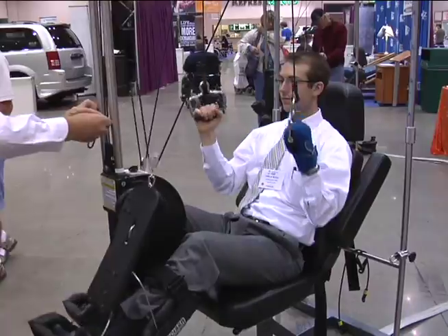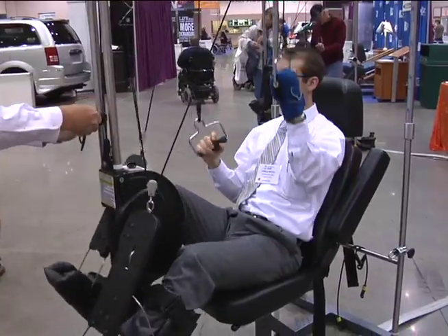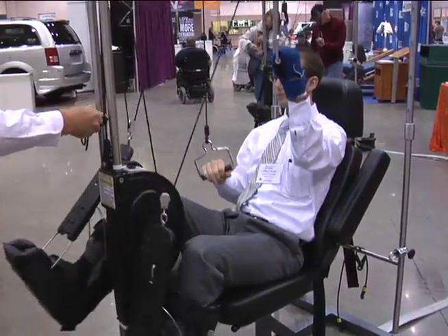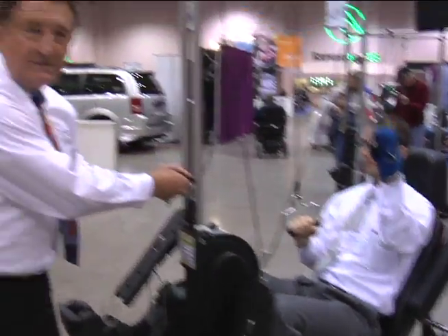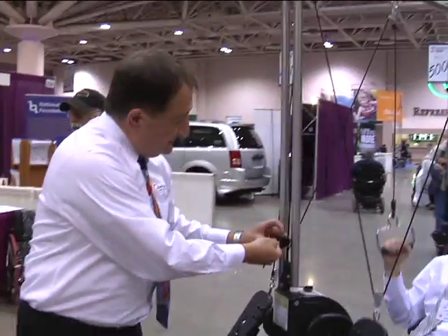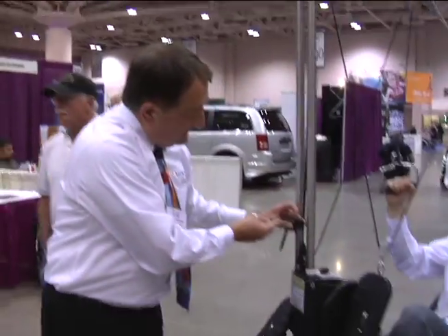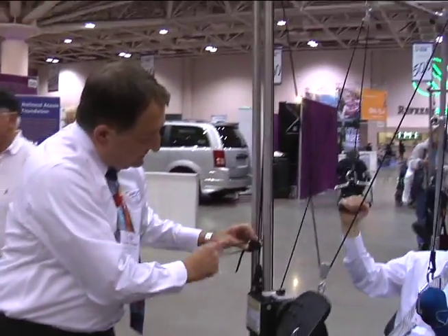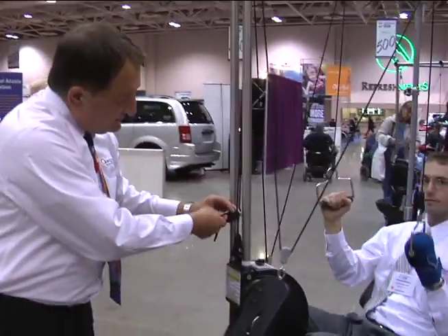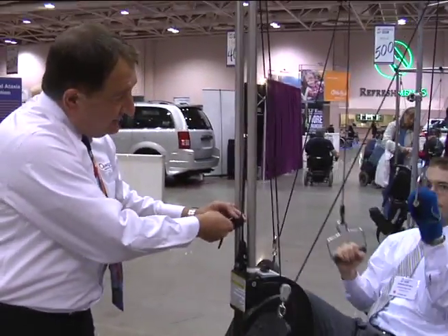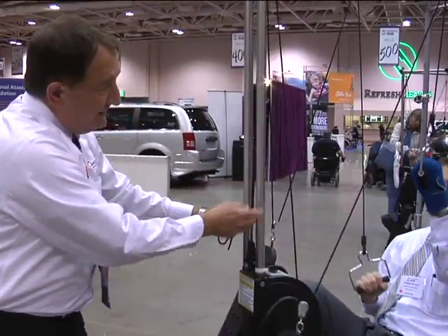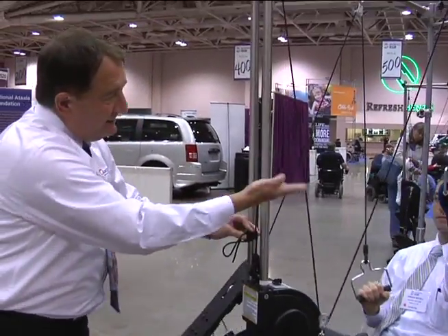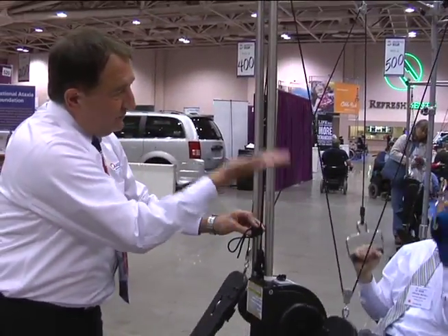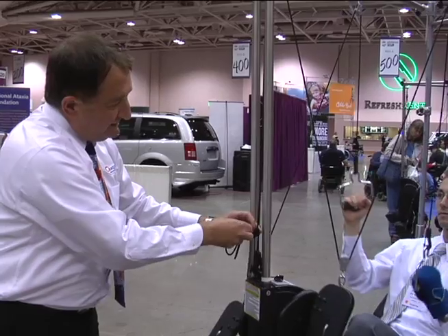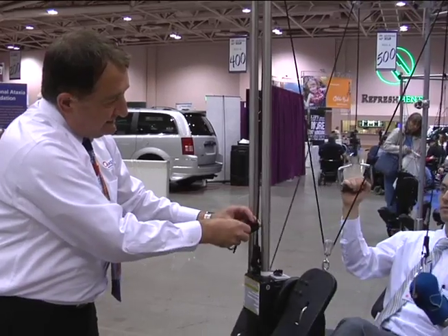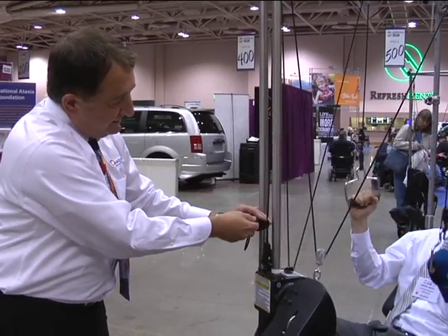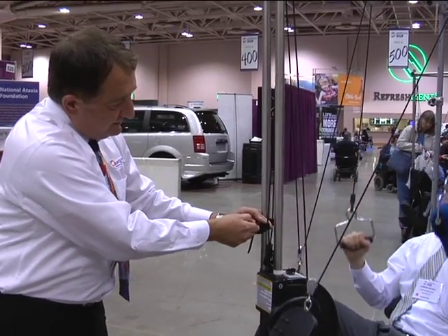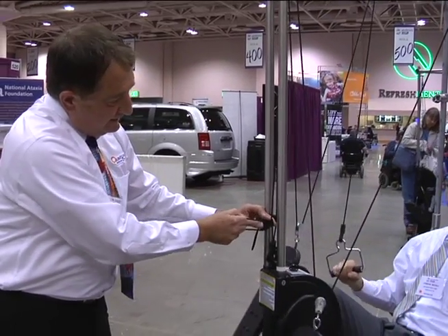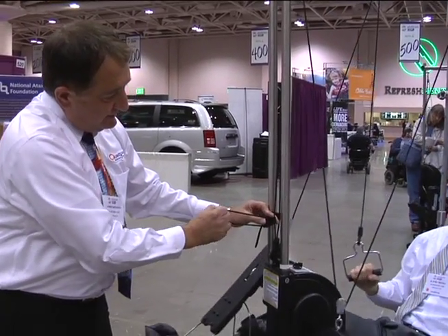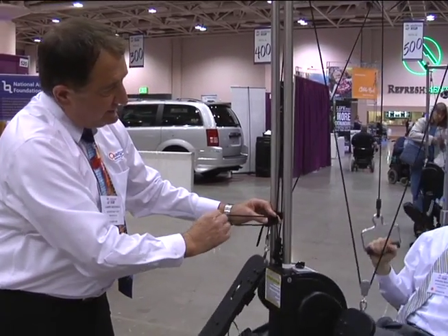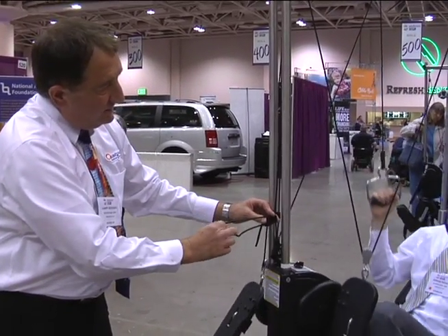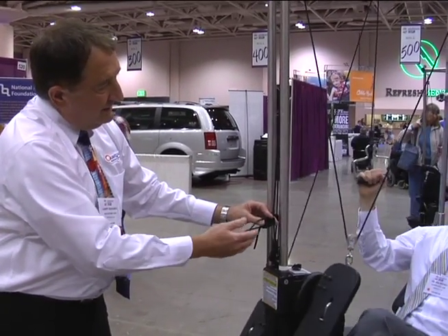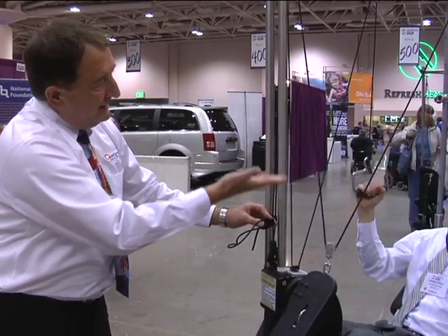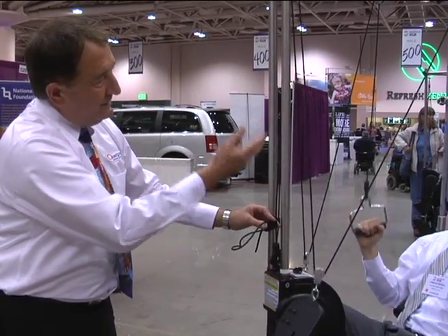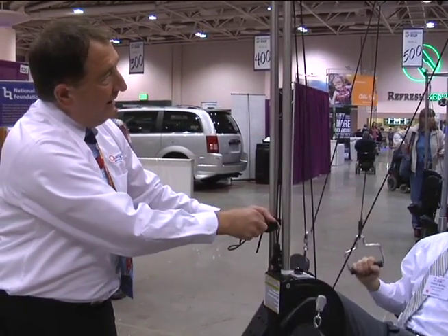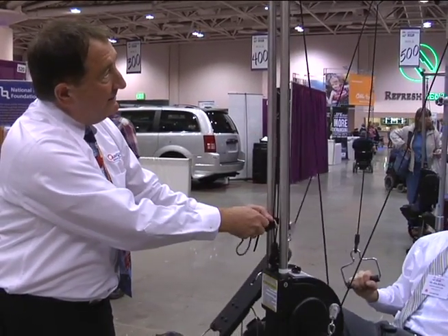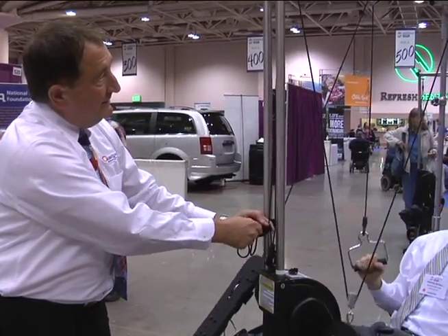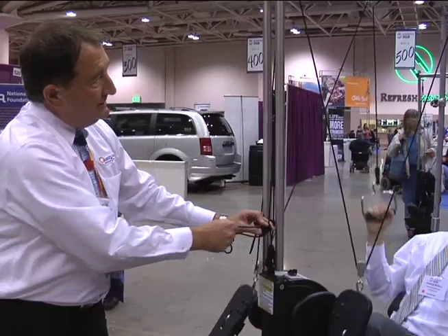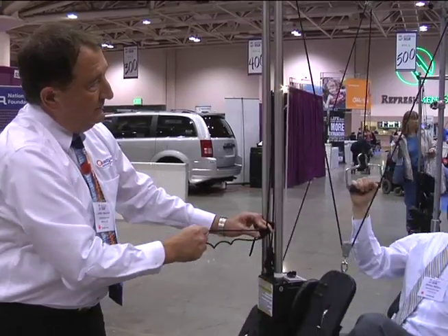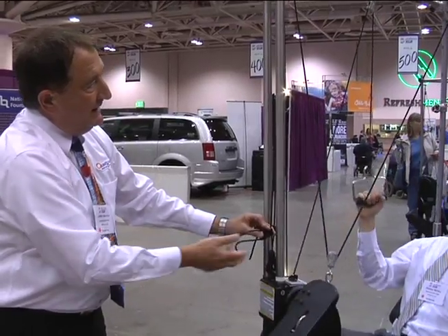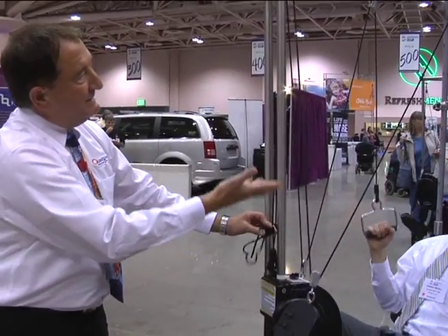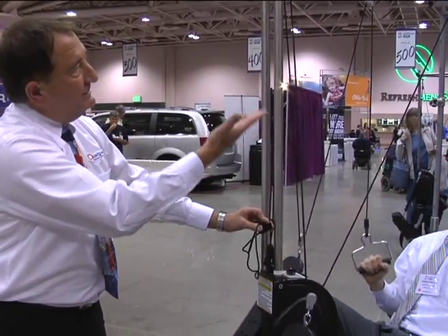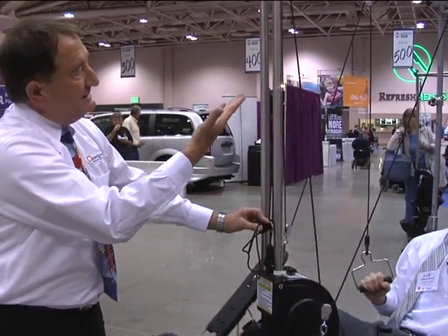And then if you want to adjust the quadricizer — the hands — if you want to raise the hands, all you have to do is pull this core up and the hands go up higher. When the hand comes down, we adjust it.